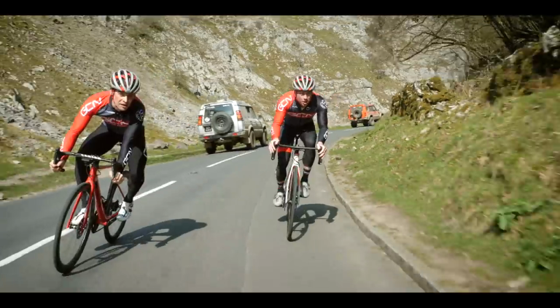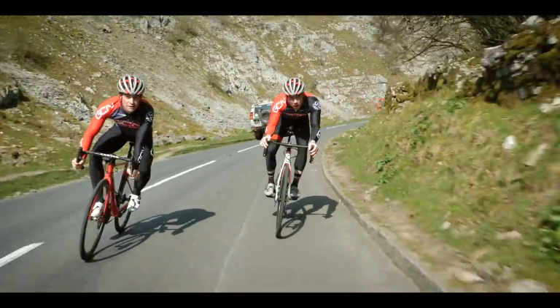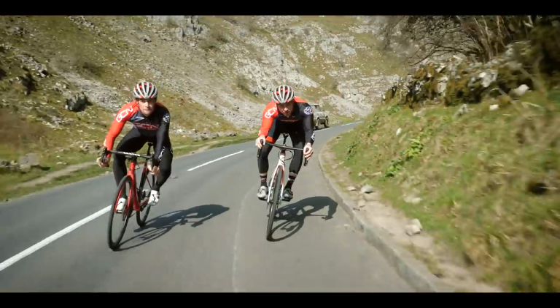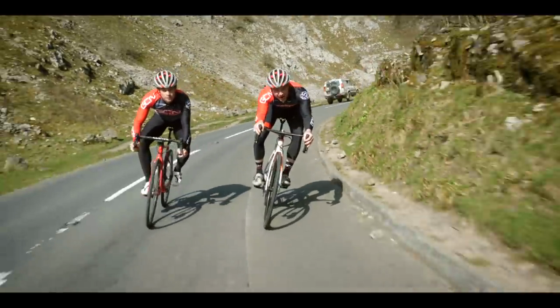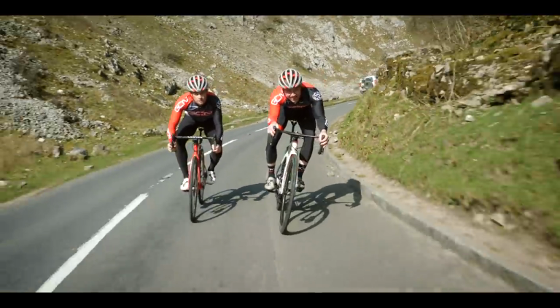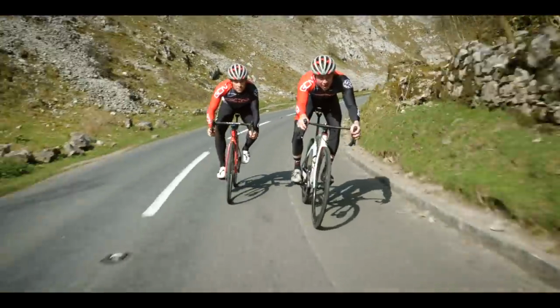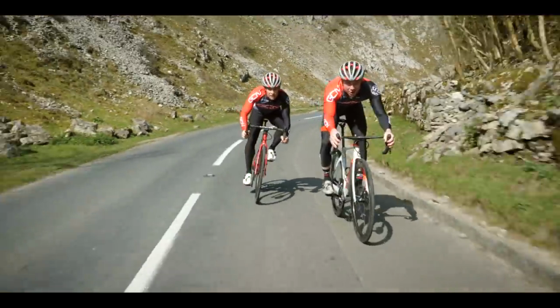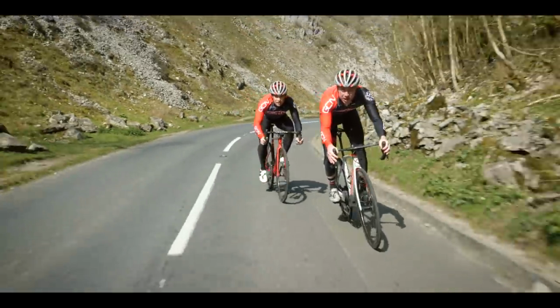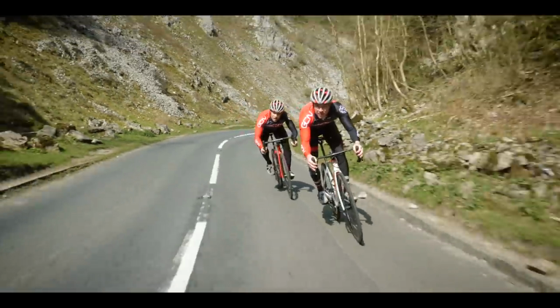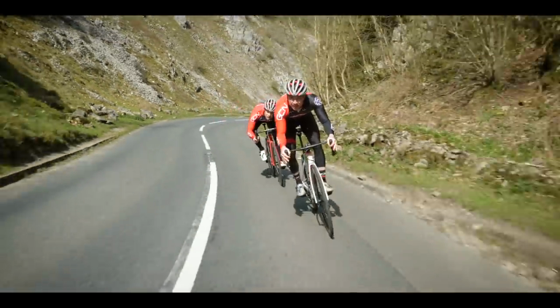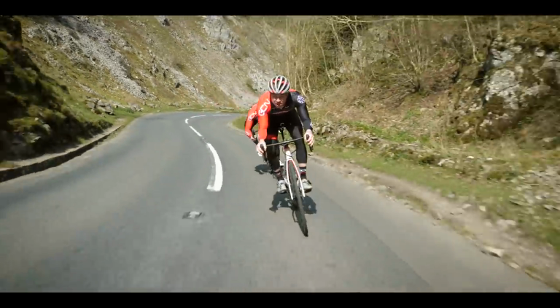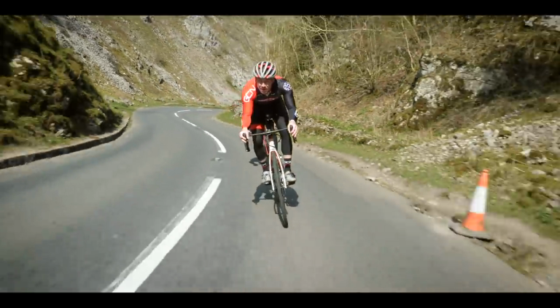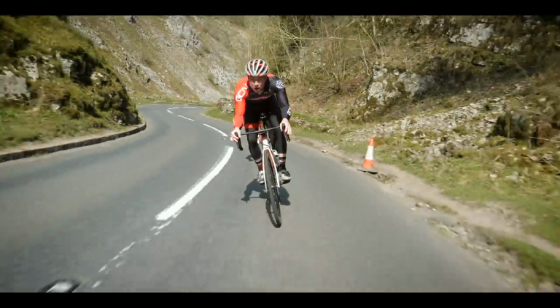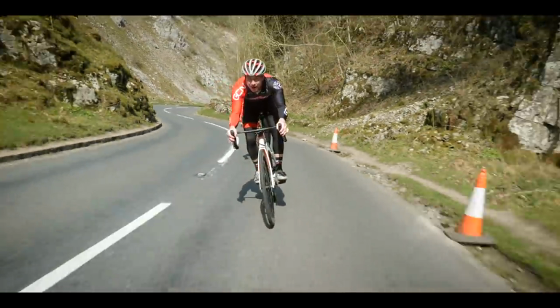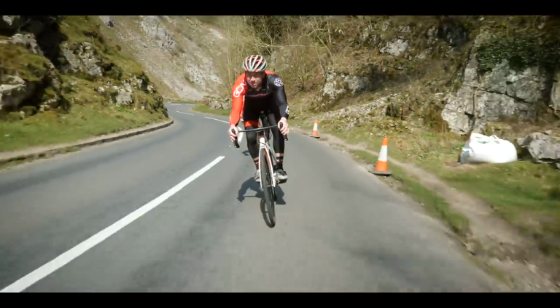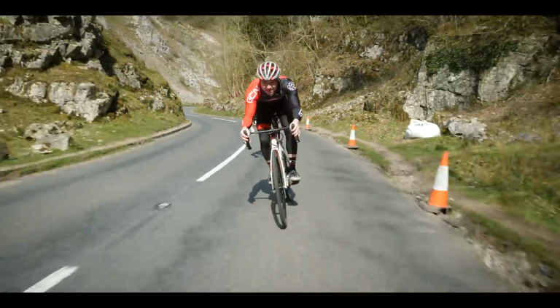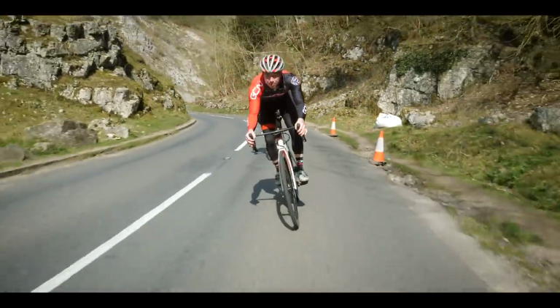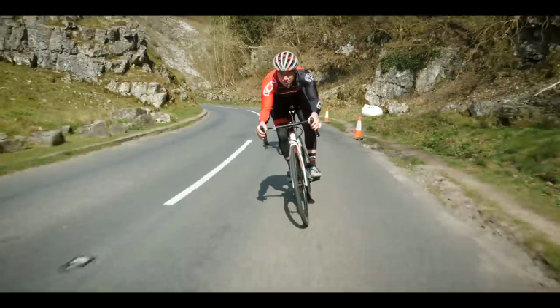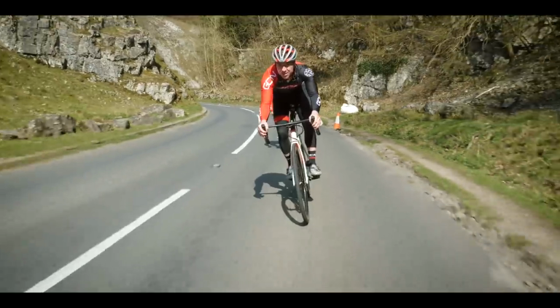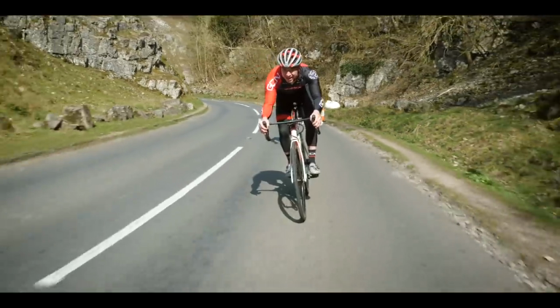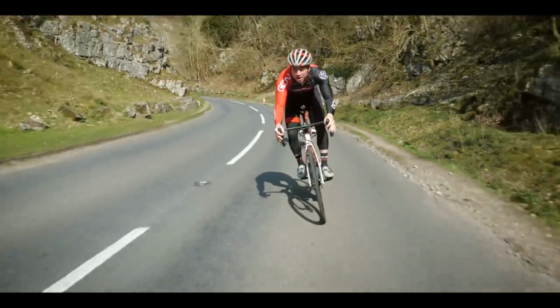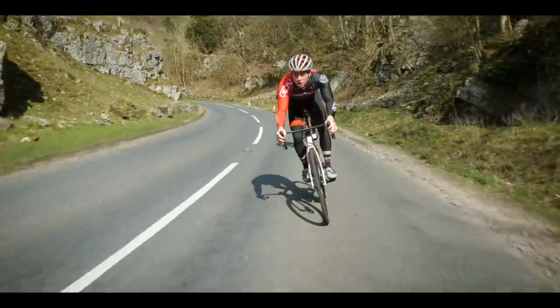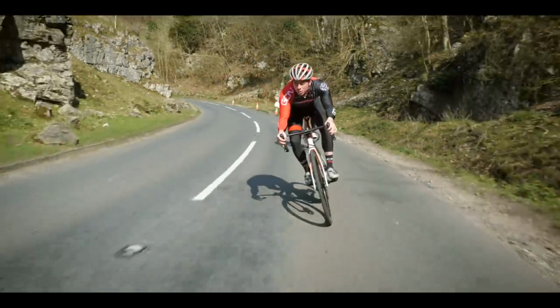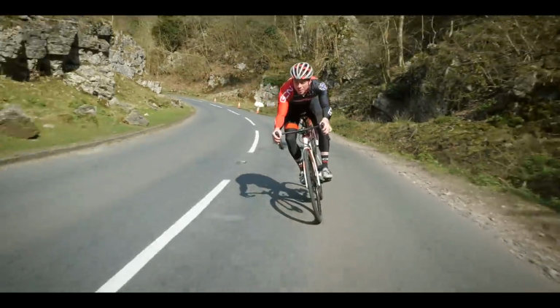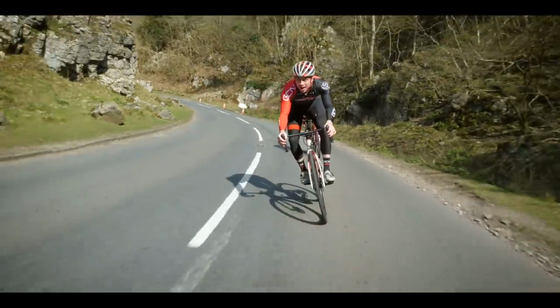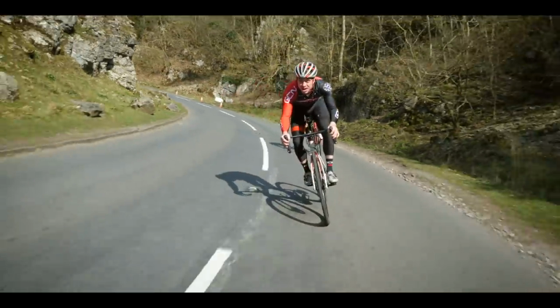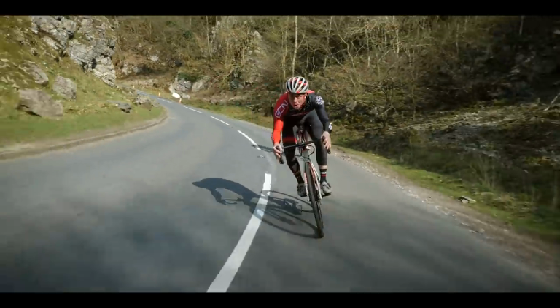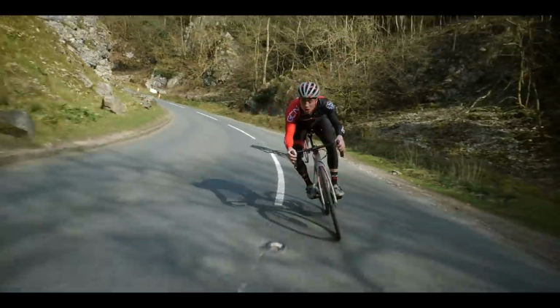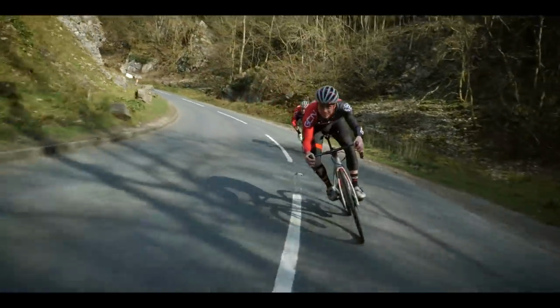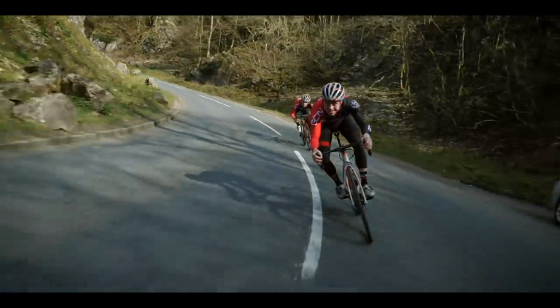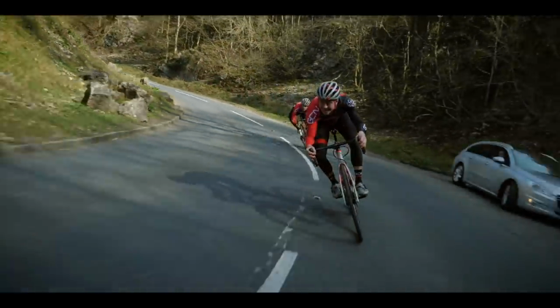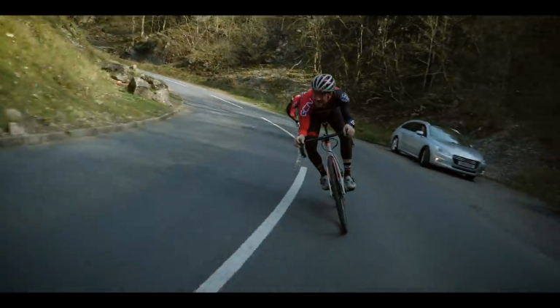We know we should be racing downhills, but that doesn't mean we can't practice the basic principles of descending, which will make us more confident descenders.